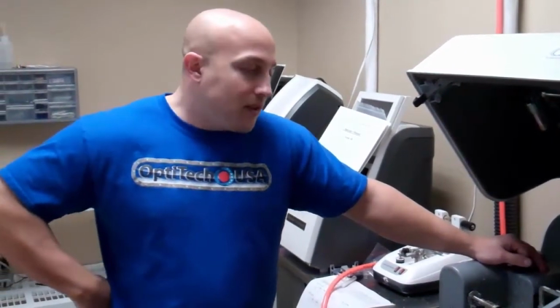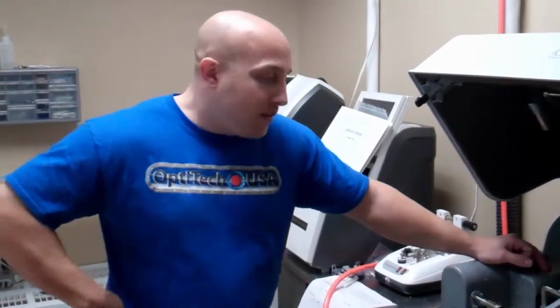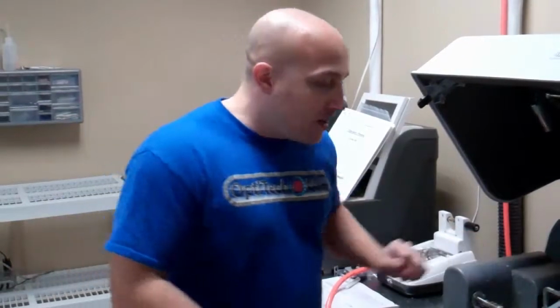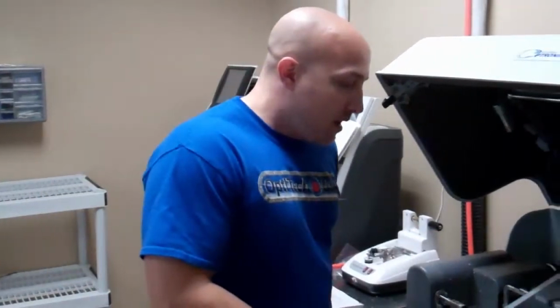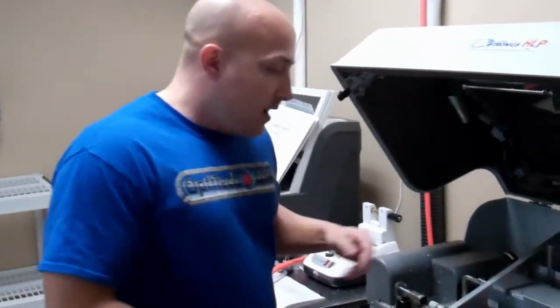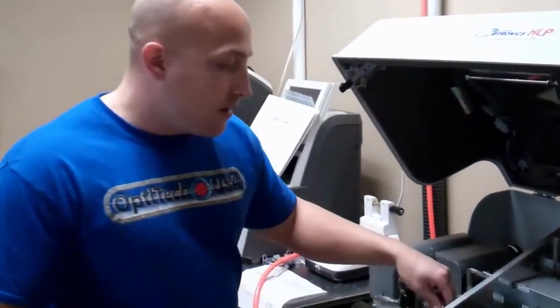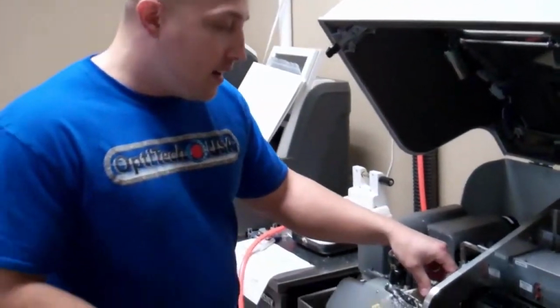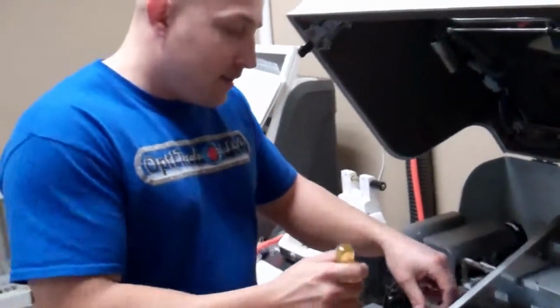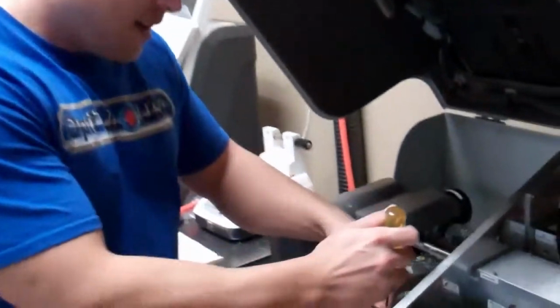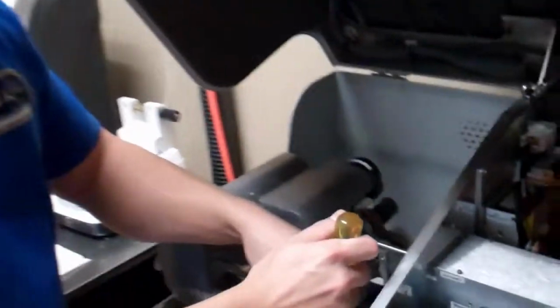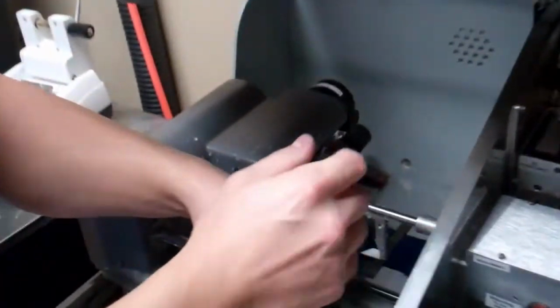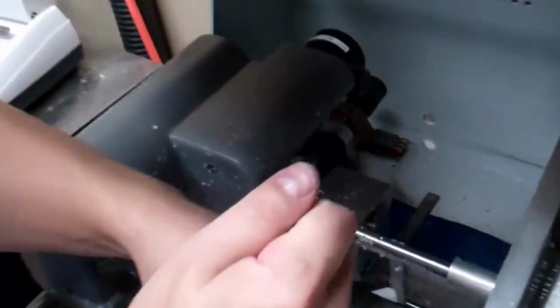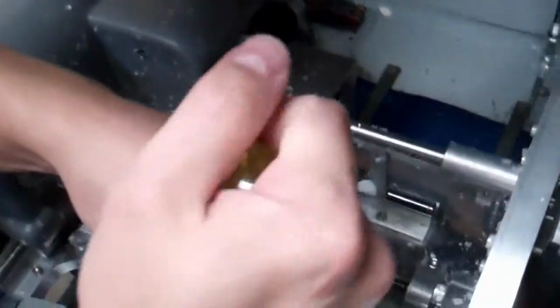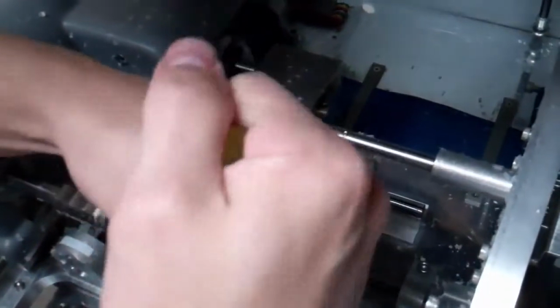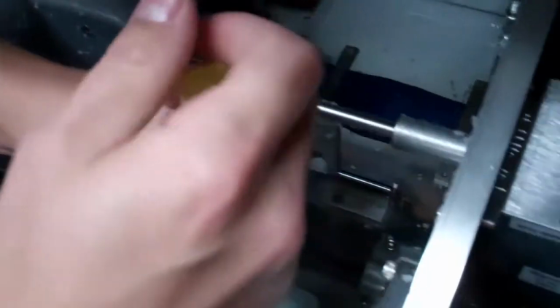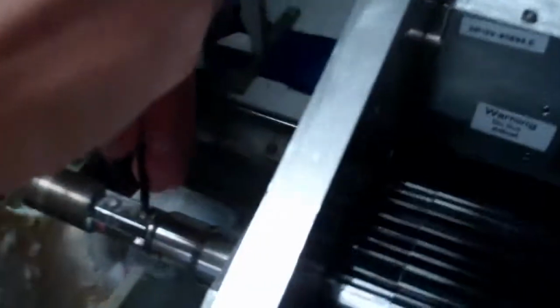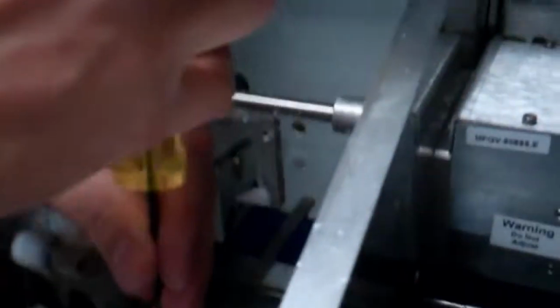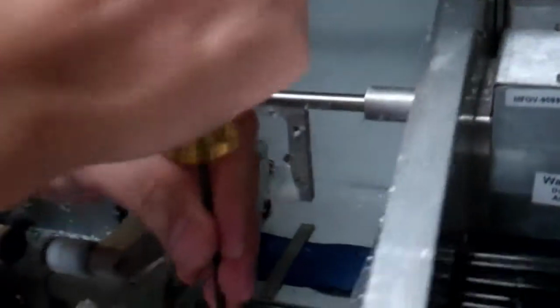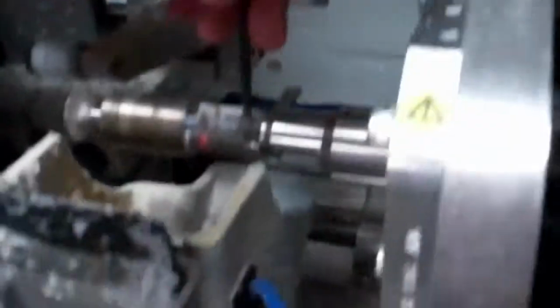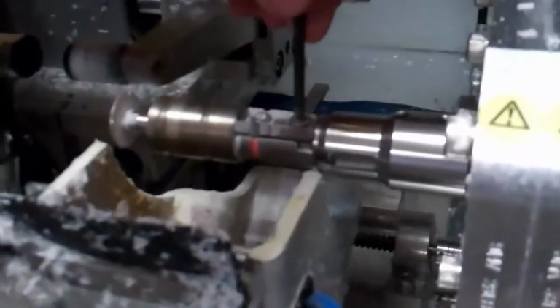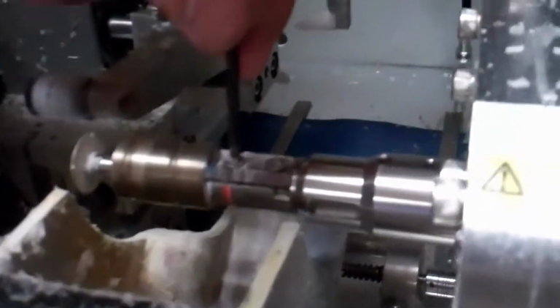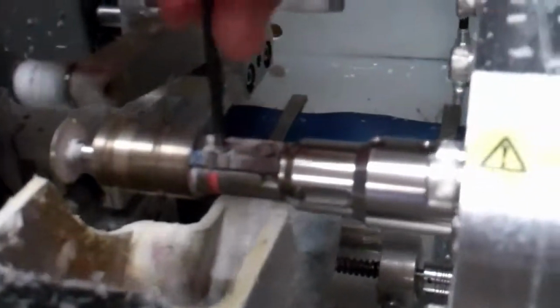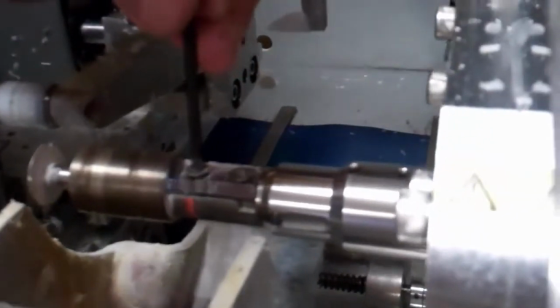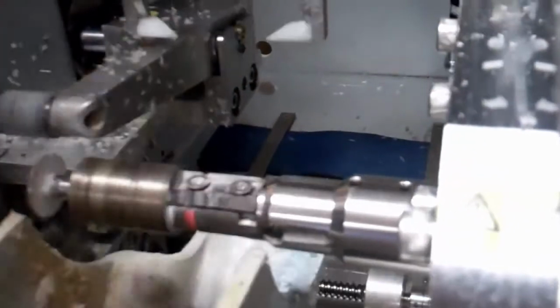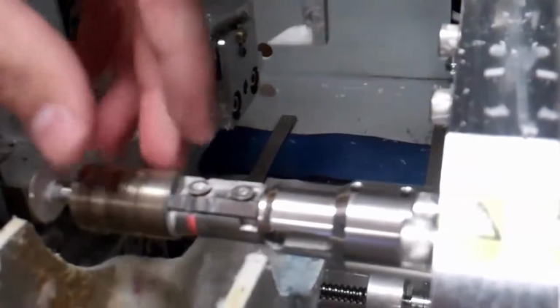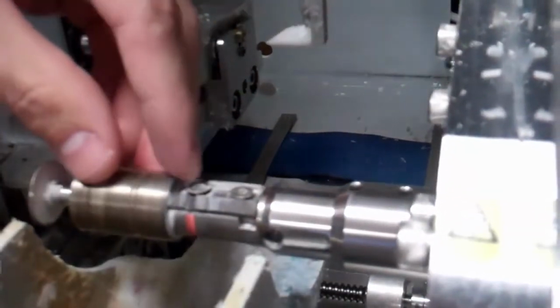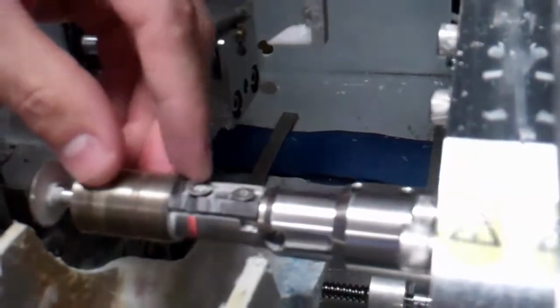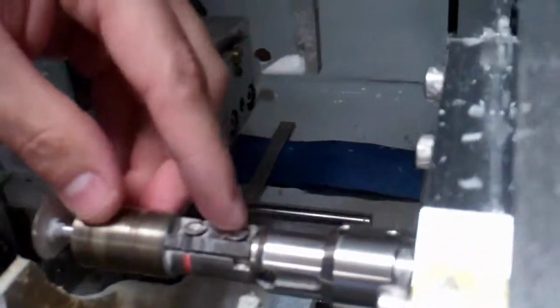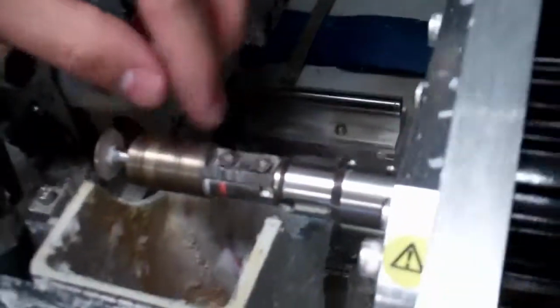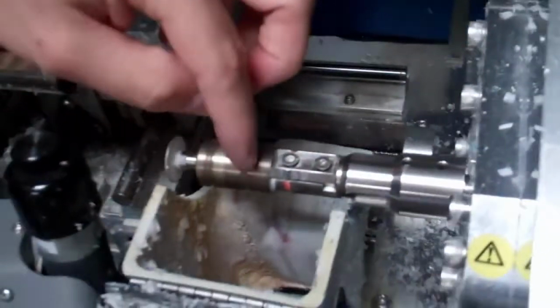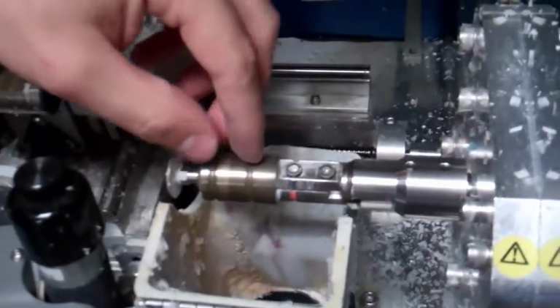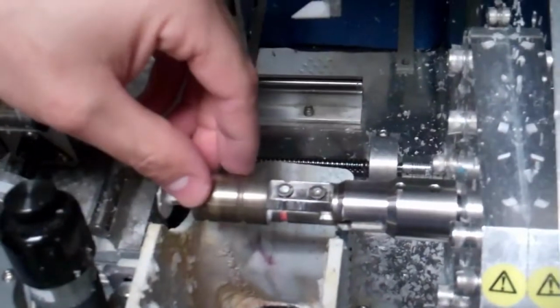First thing we want to do is remove your old blade. I'll back these two screws out. I'm not going to take them out the entire way because we don't want them to fall down into here.